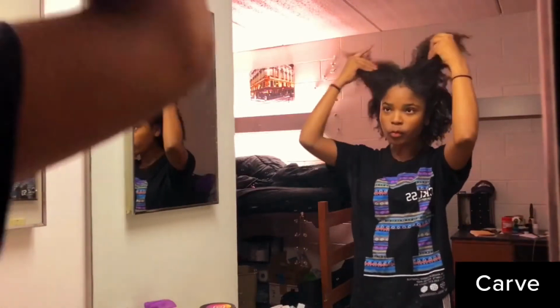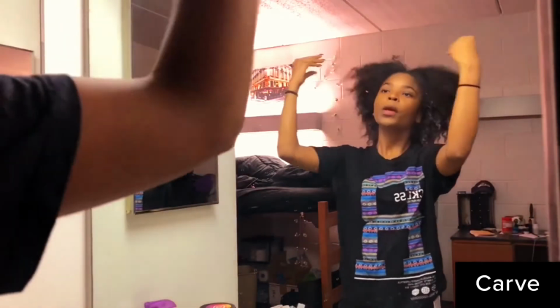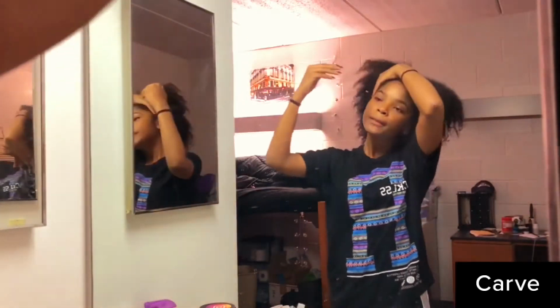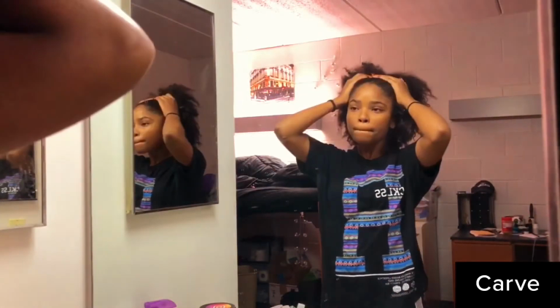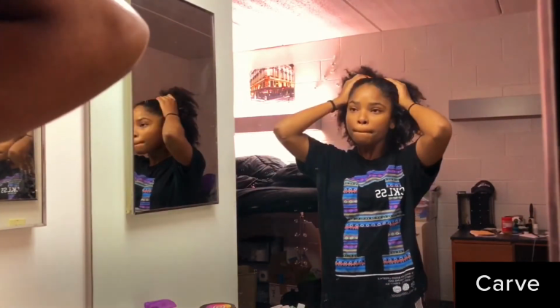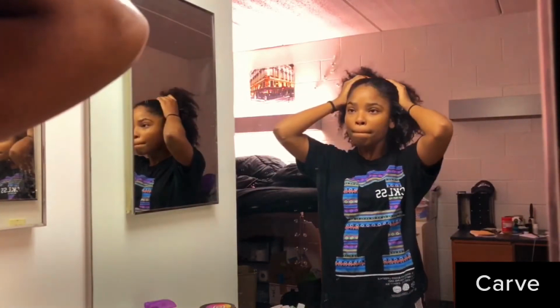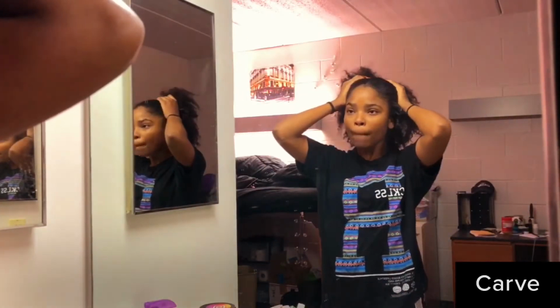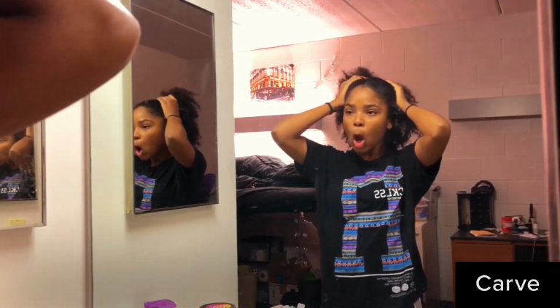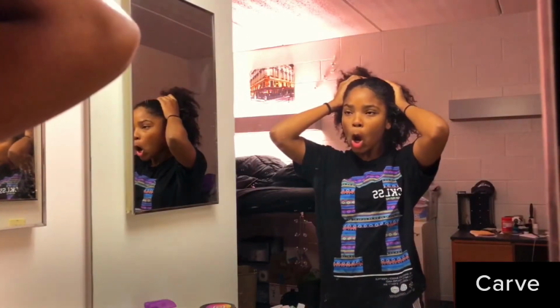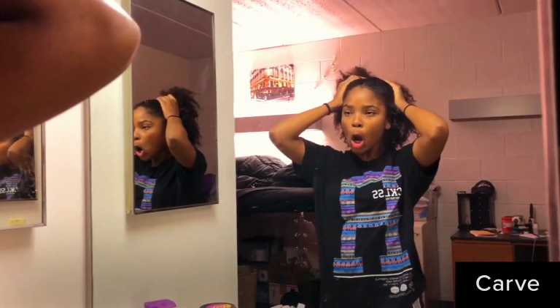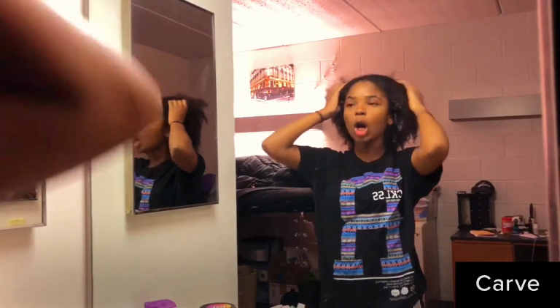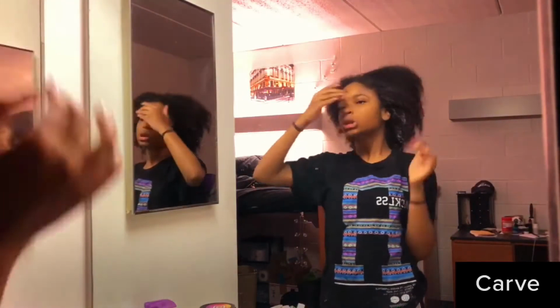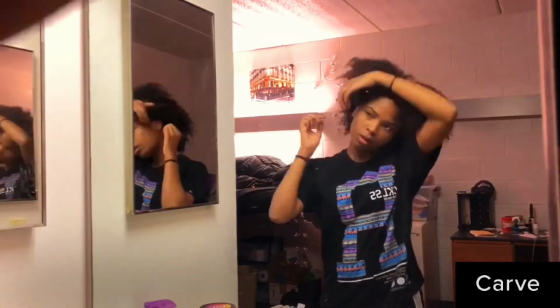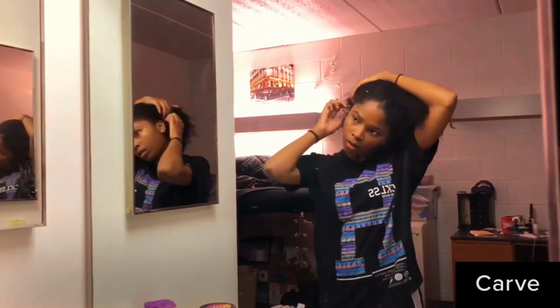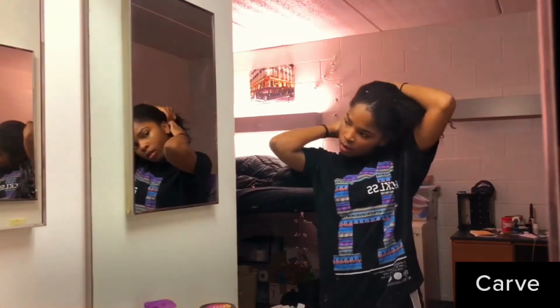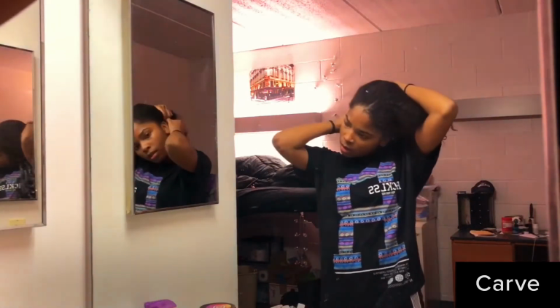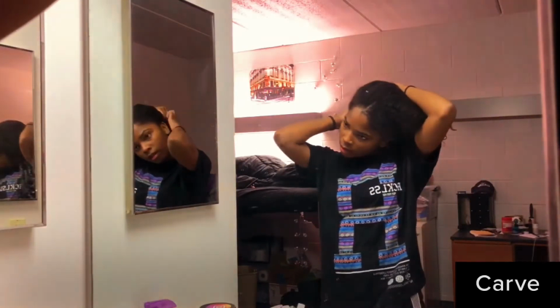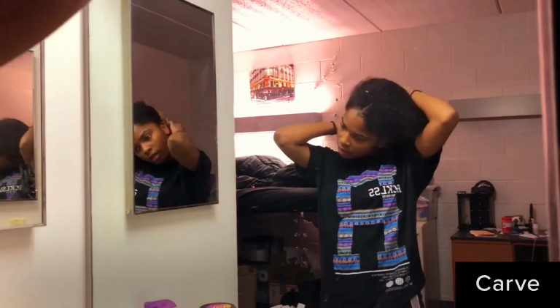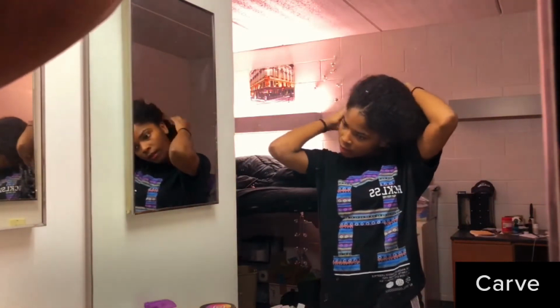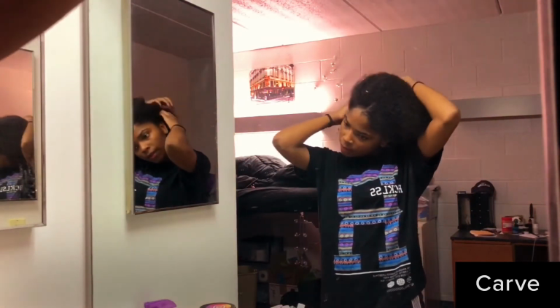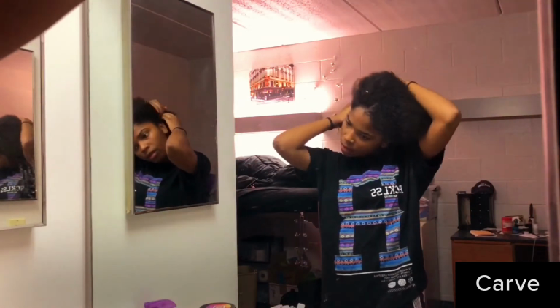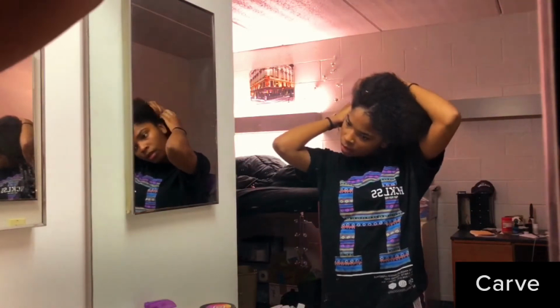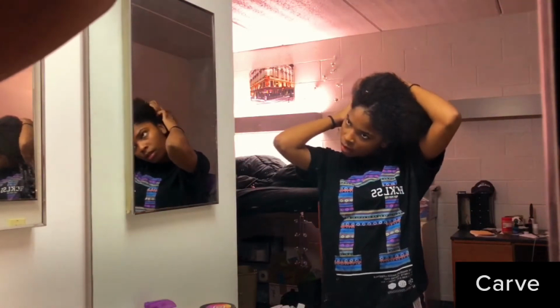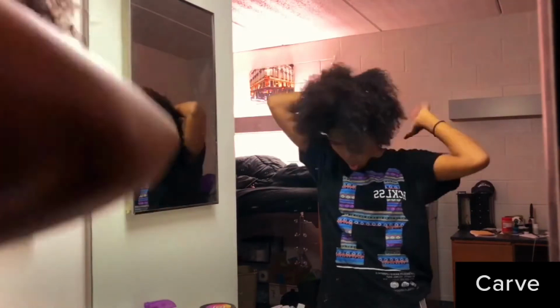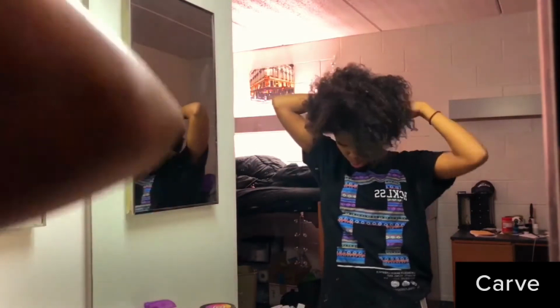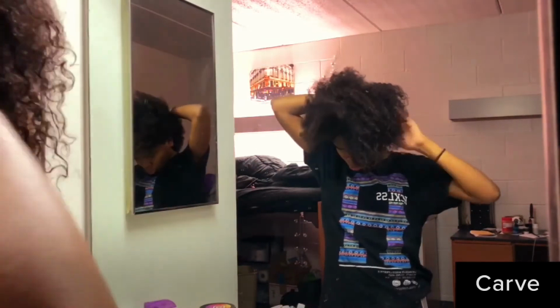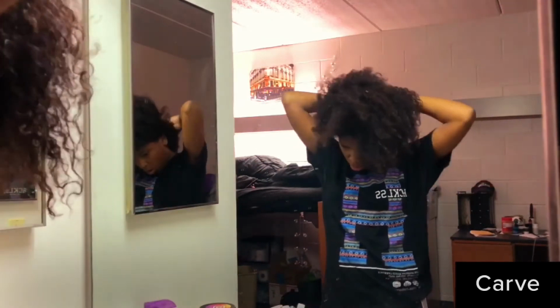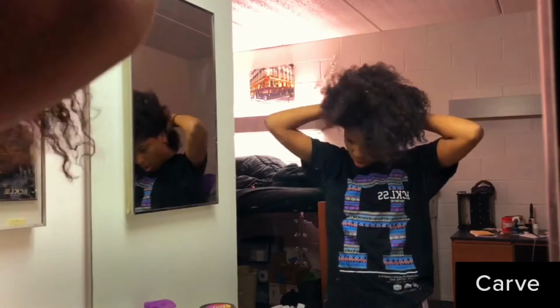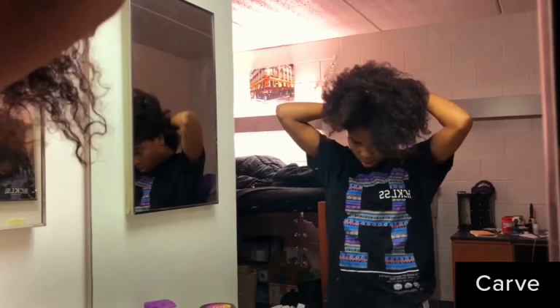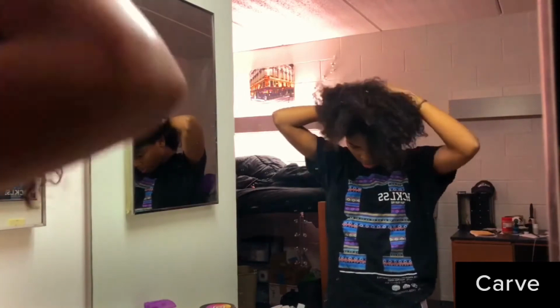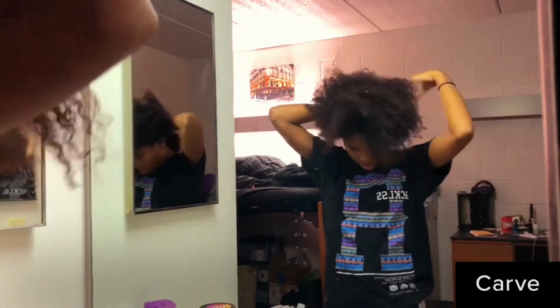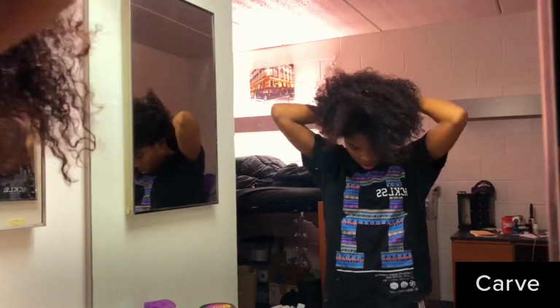Okay, let's do this. So this is my hair fresh out the shower — well, it's been in a t-shirt drying for about 10 minutes, so it's kind of damp but definitely not soaking wet.